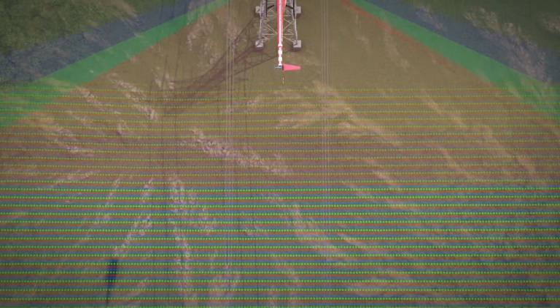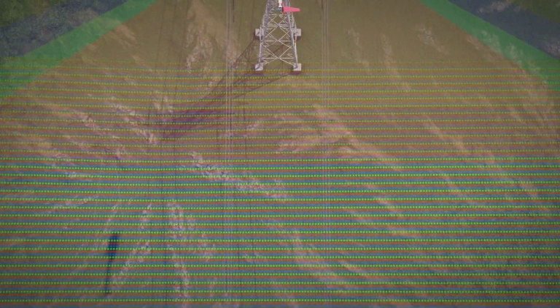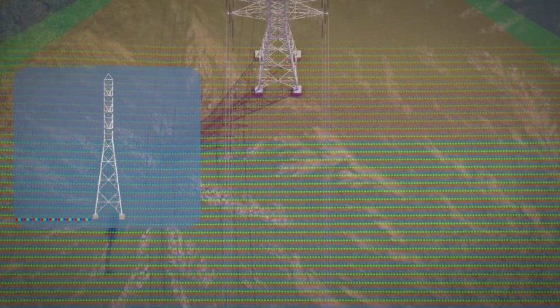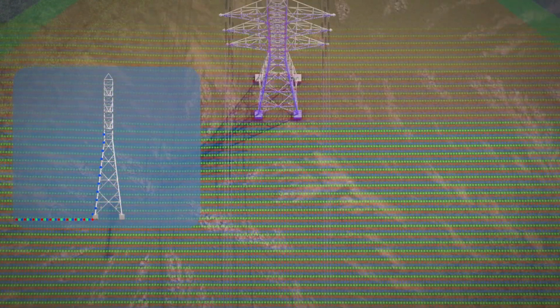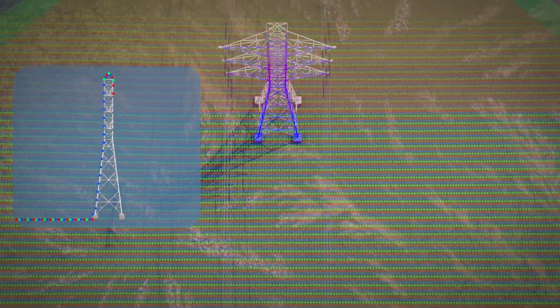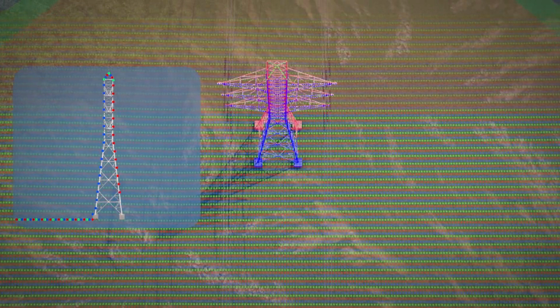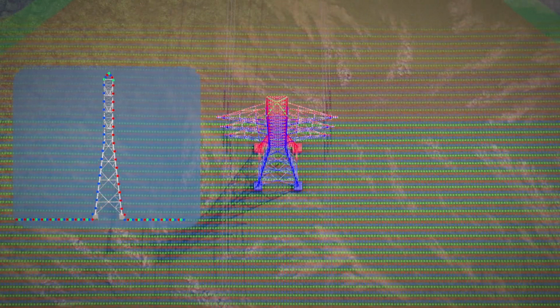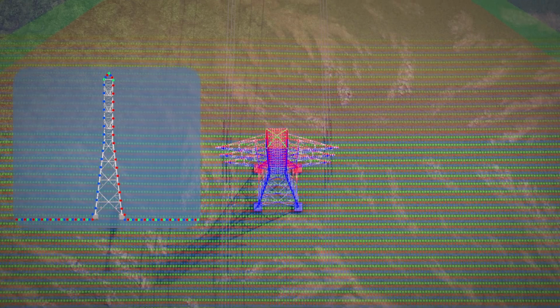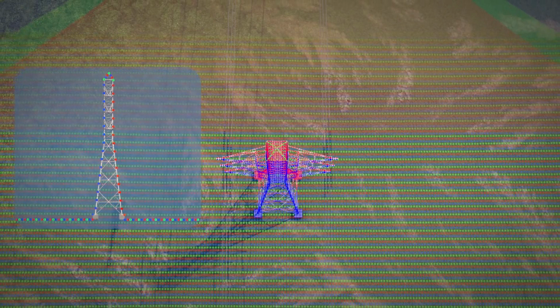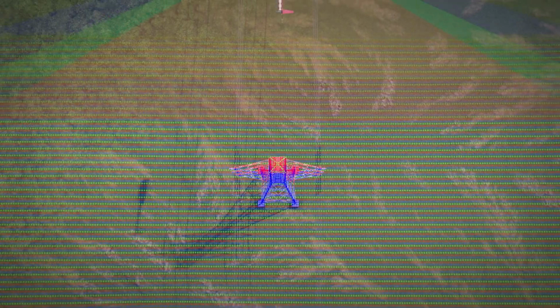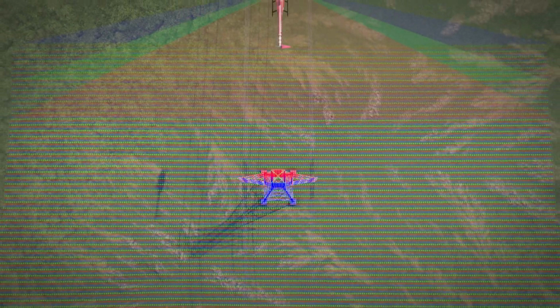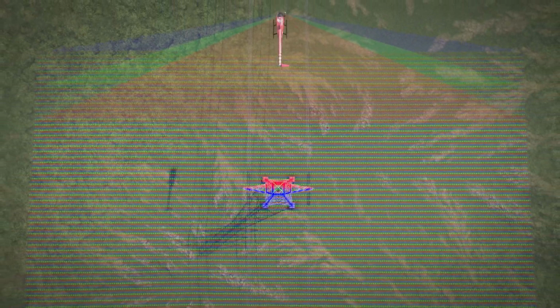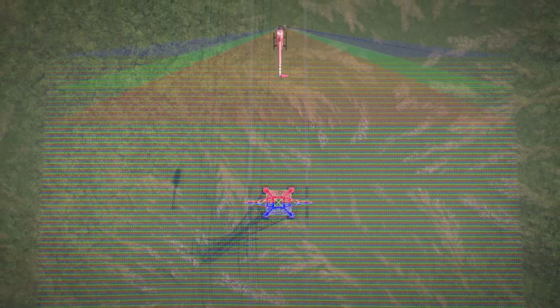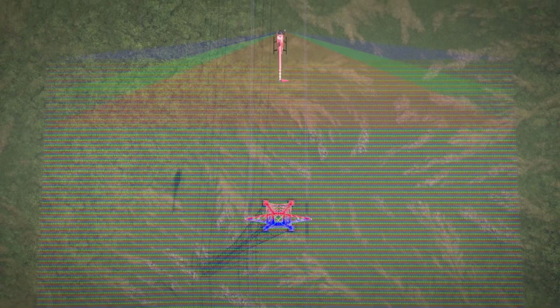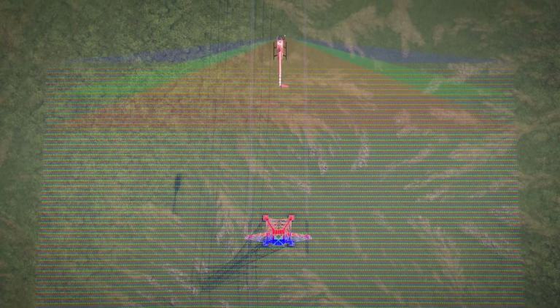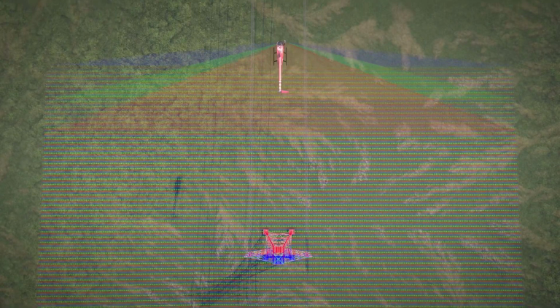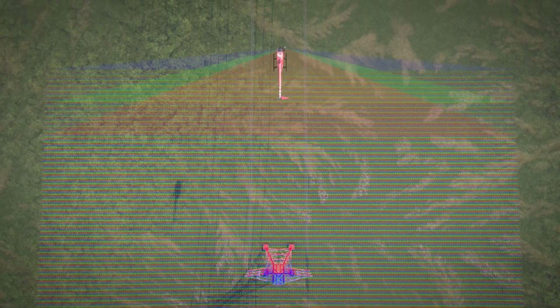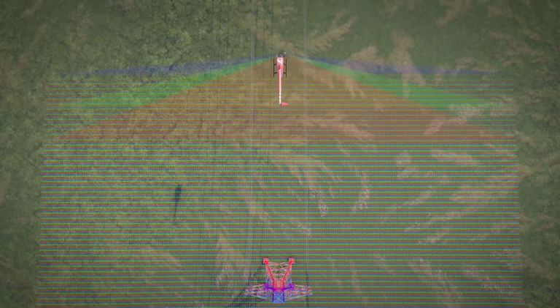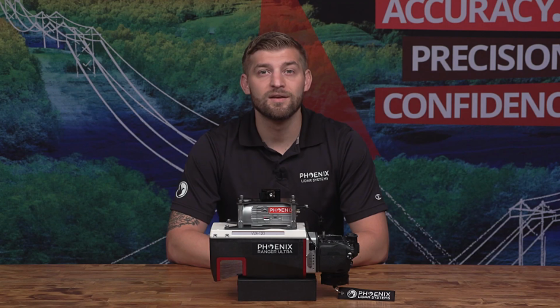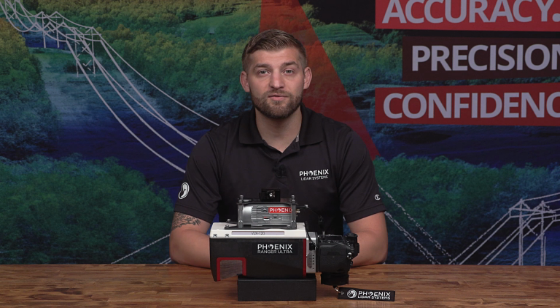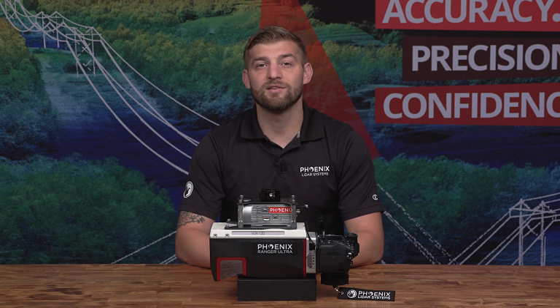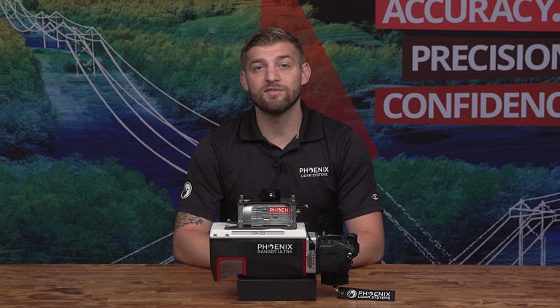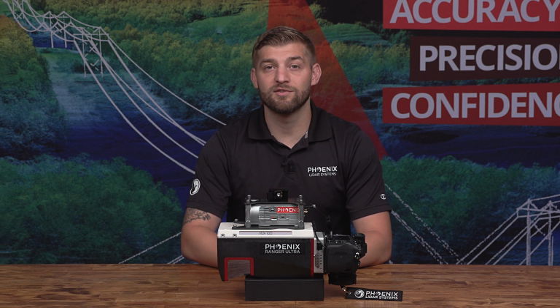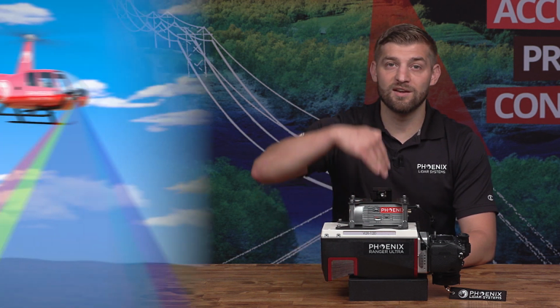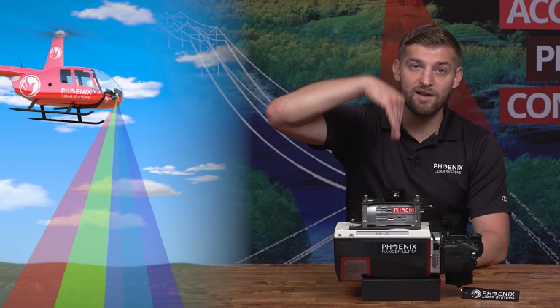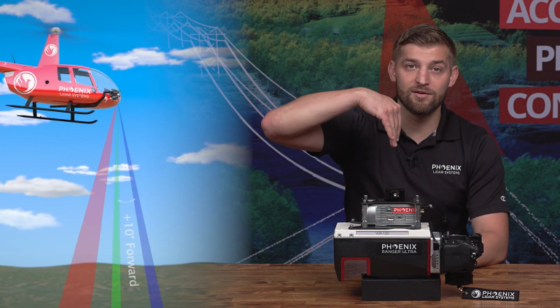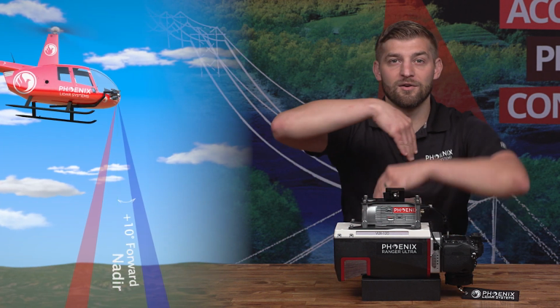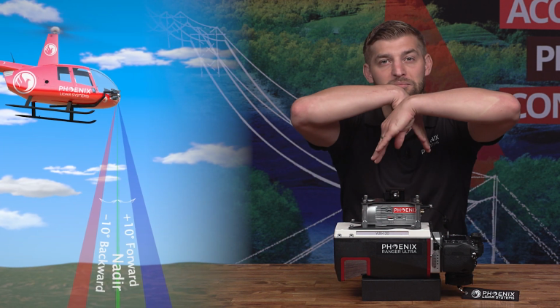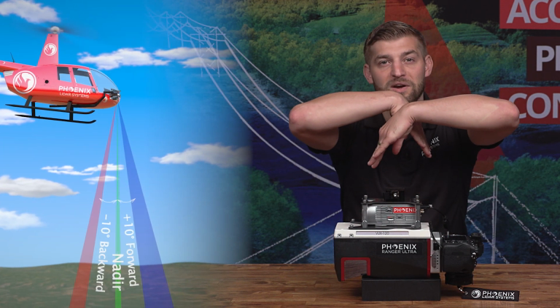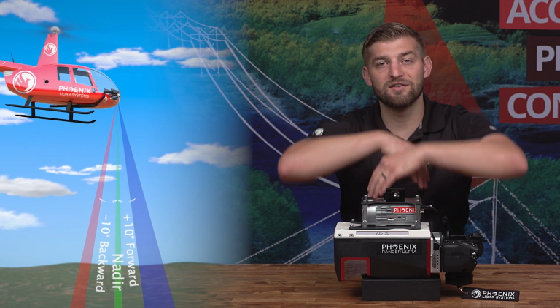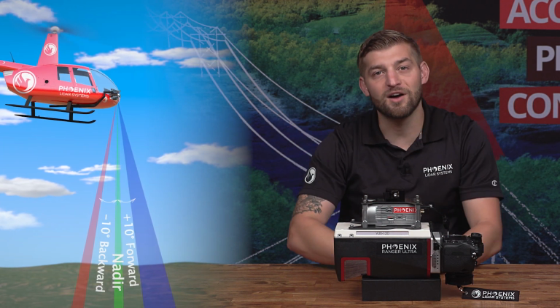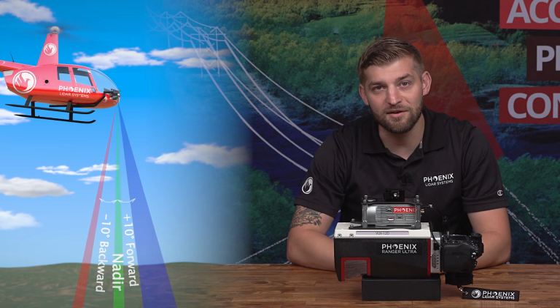What makes the Ranger Ultra unique is its three-faceted mirror, creating a virtual multi-laser for improved mapping of vertical surfaces. These facets allow this sensor to scan at nadir and also plus or minus 10 degrees off nadir.